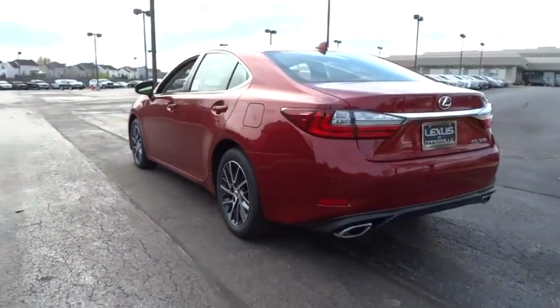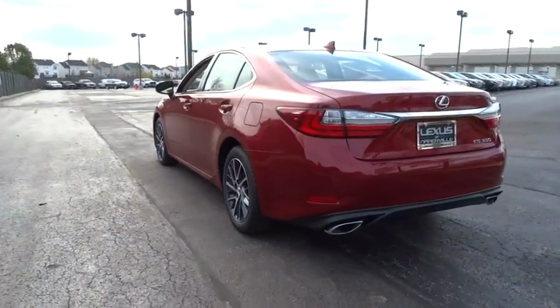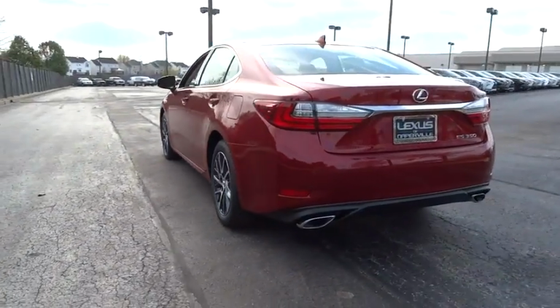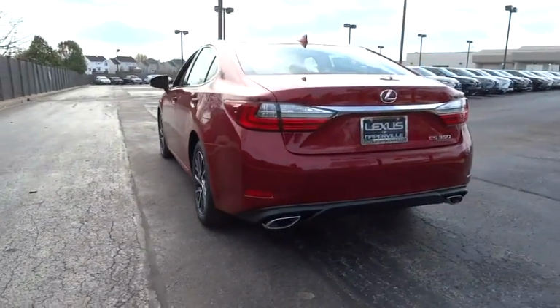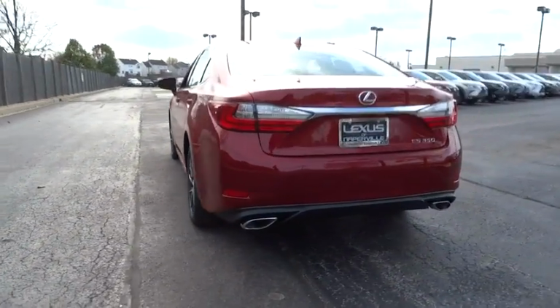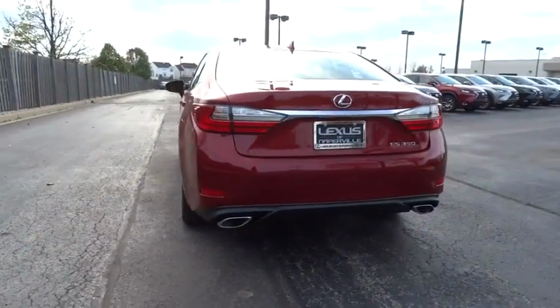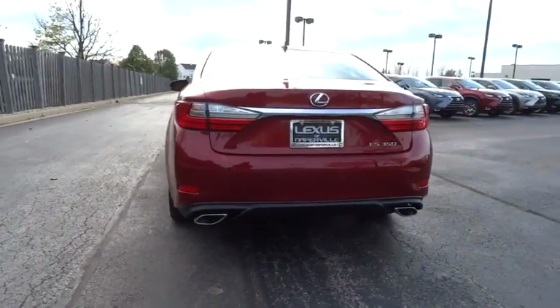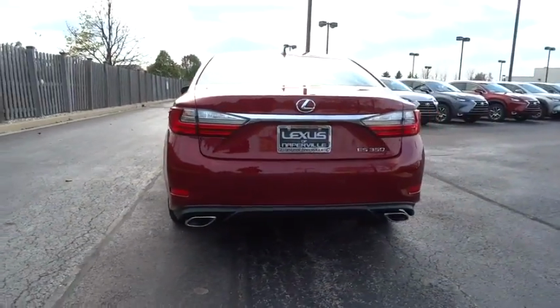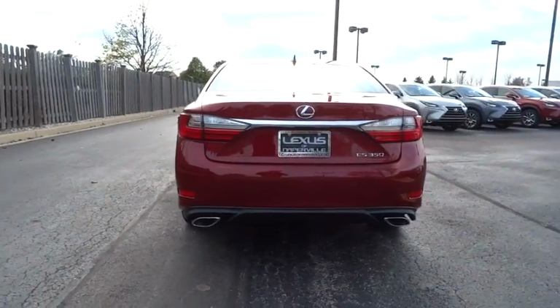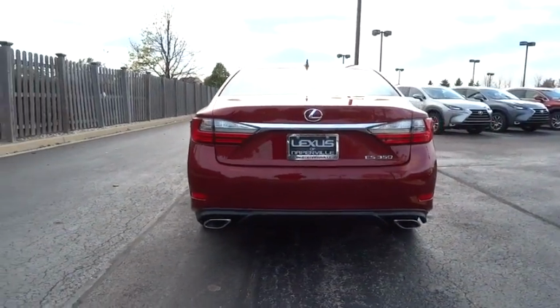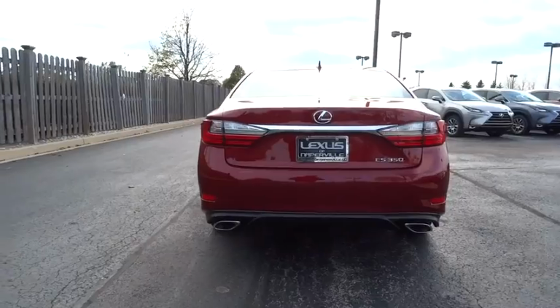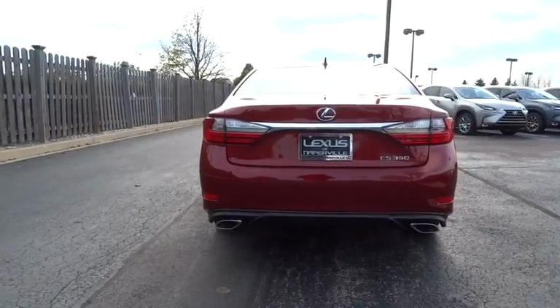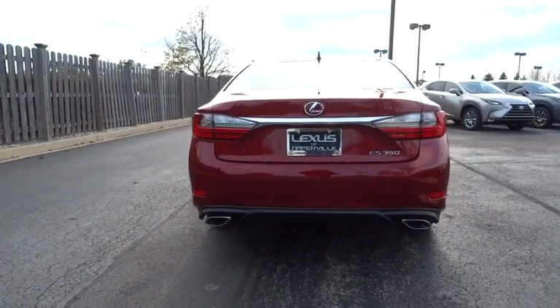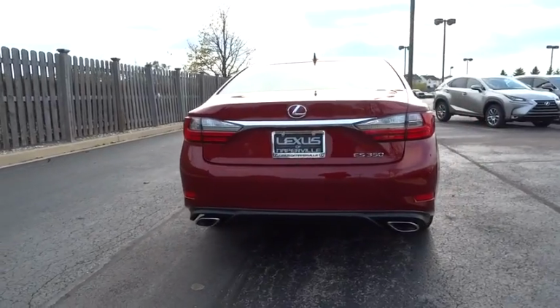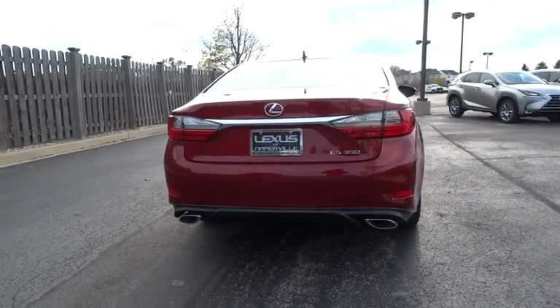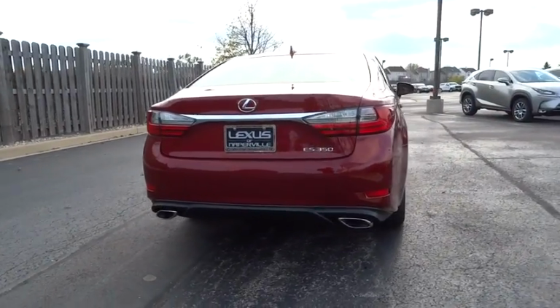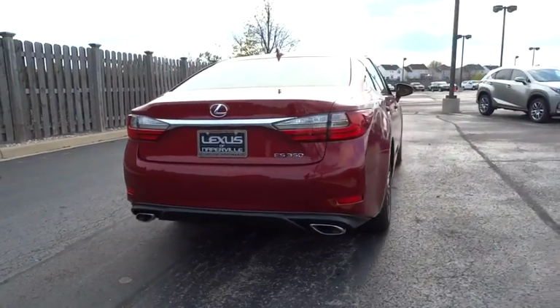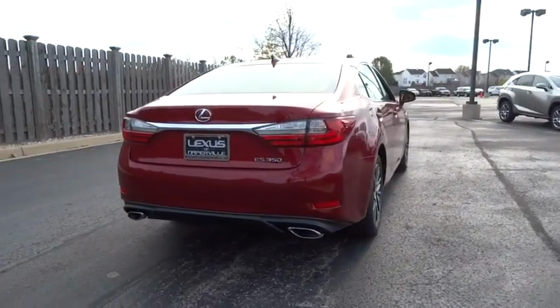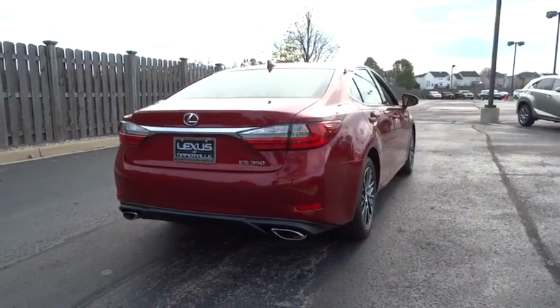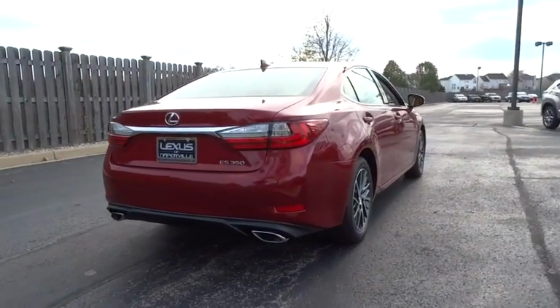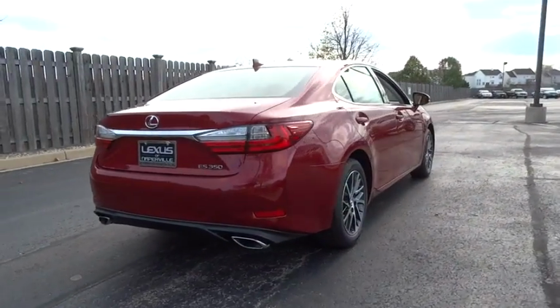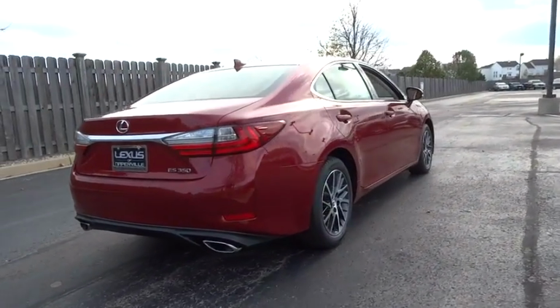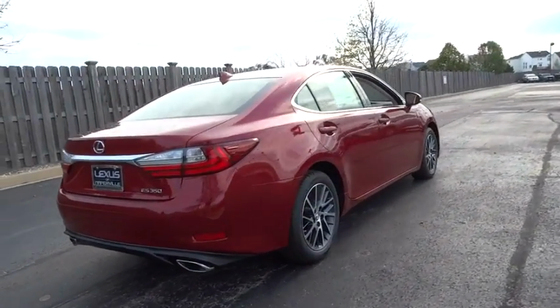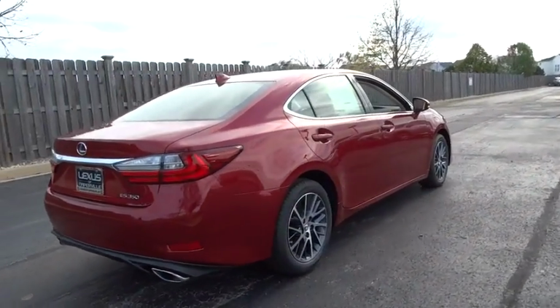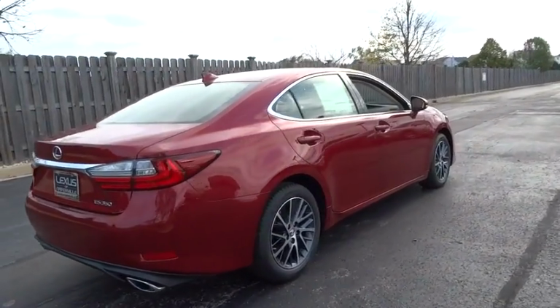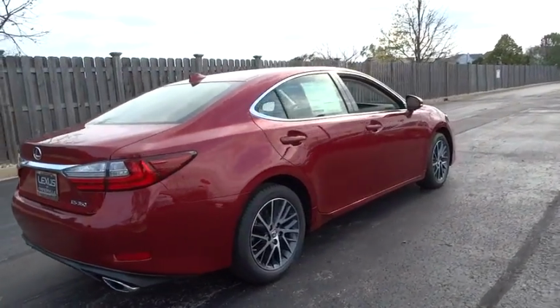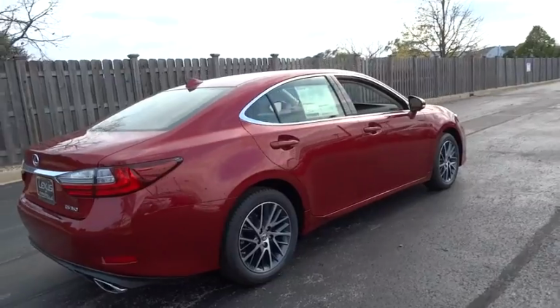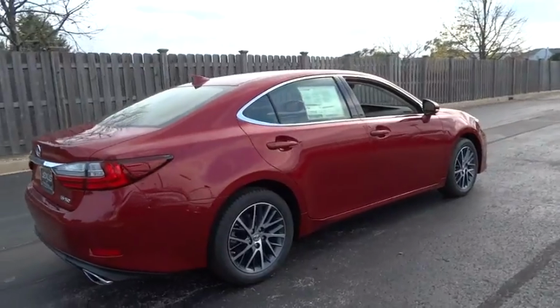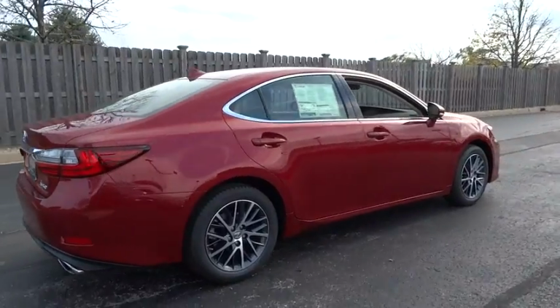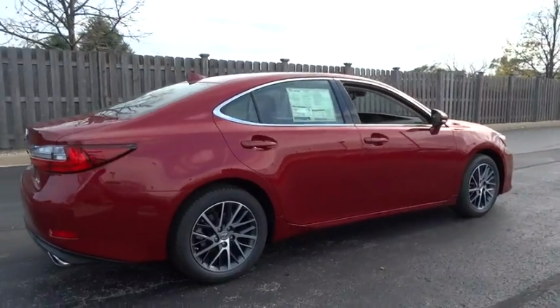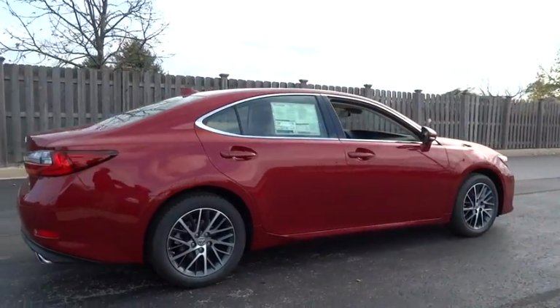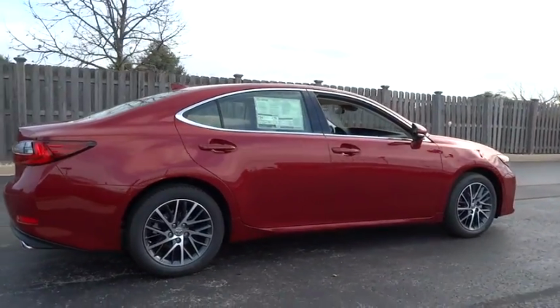This vehicle has less than 100 miles. Here are some of this vehicle's great options: traction control, power passenger seat, stability control, keyless entry, backup camera.